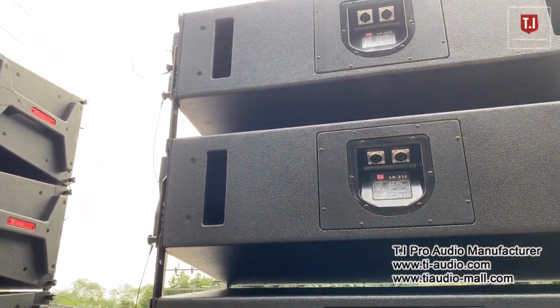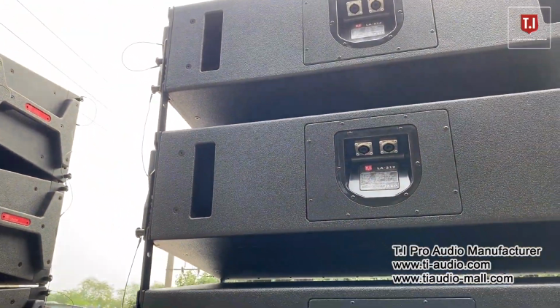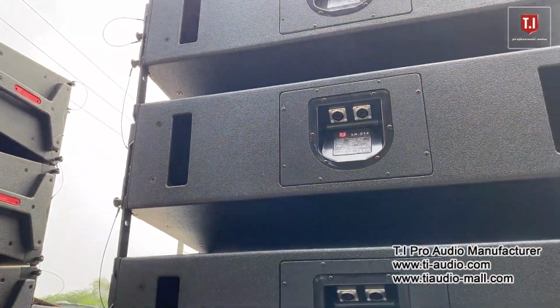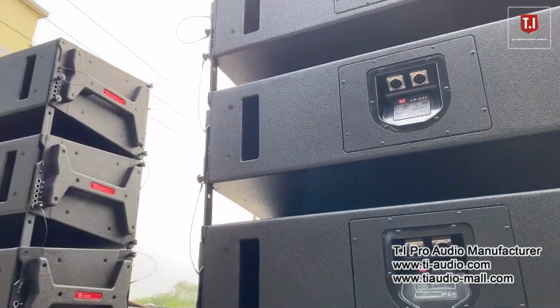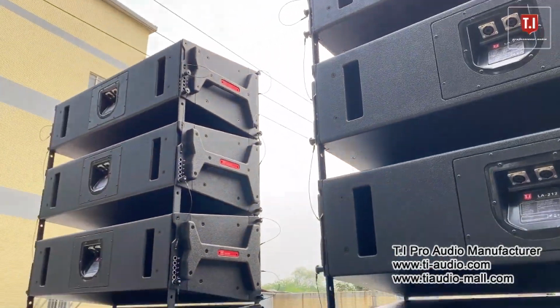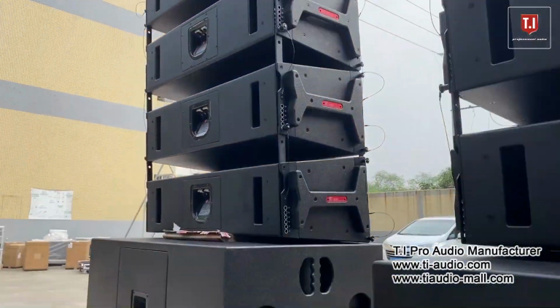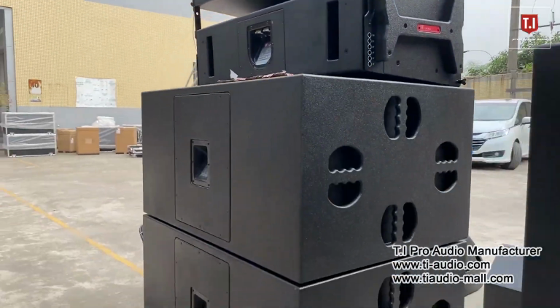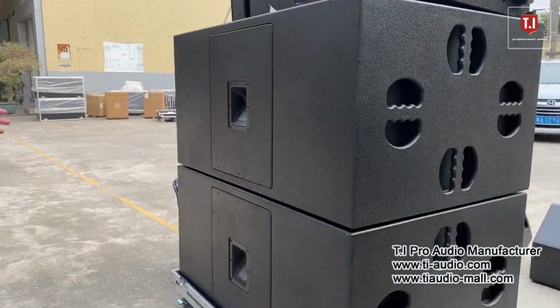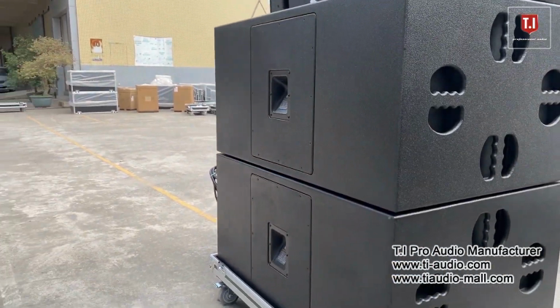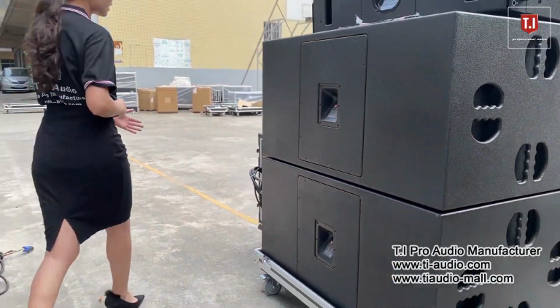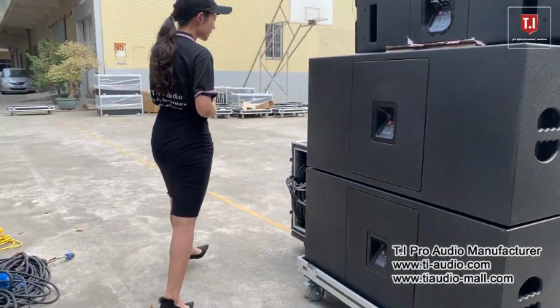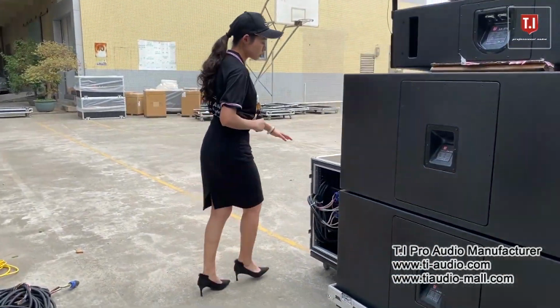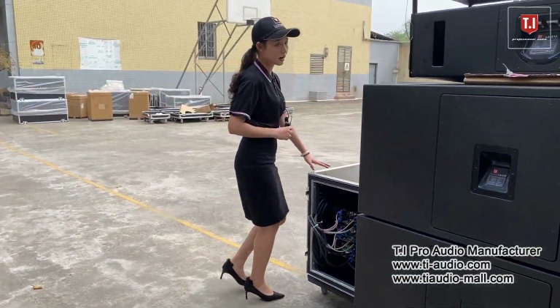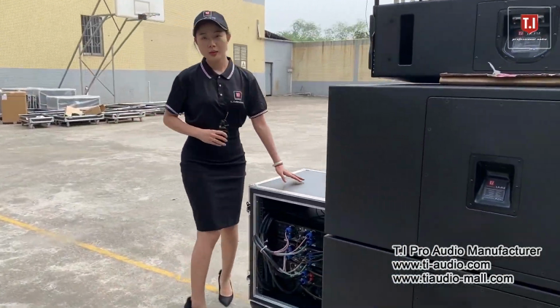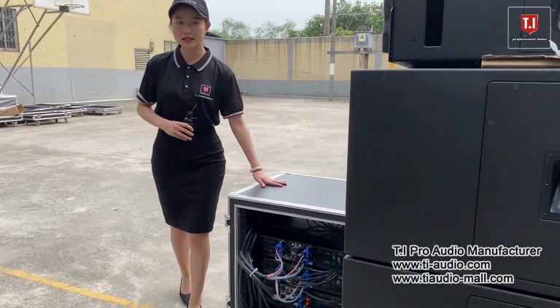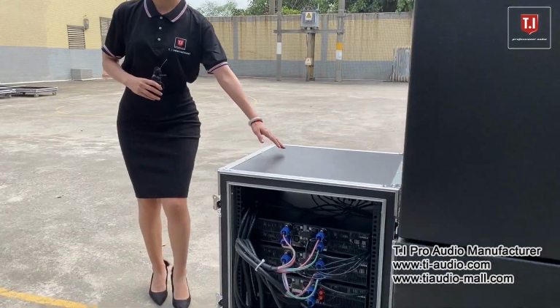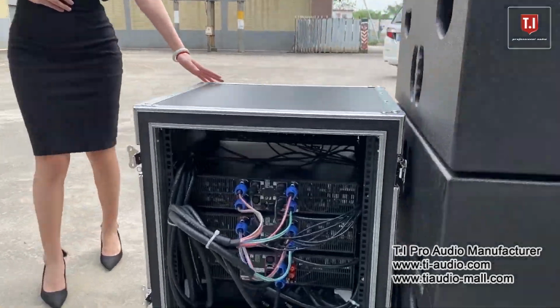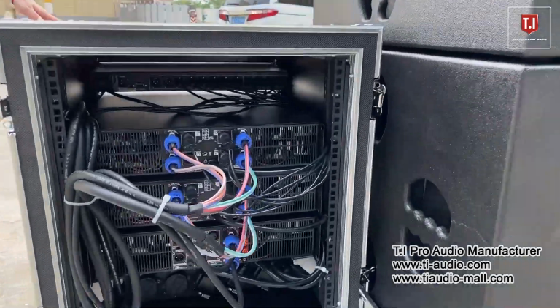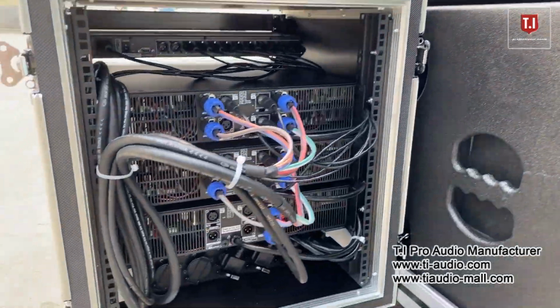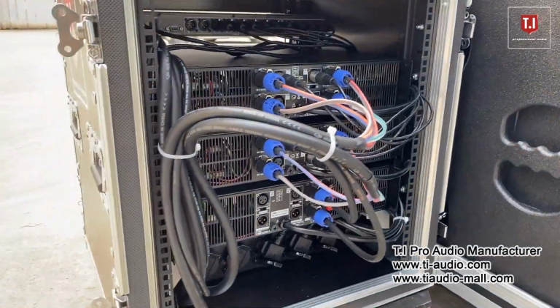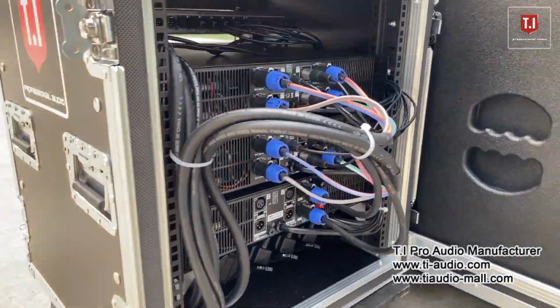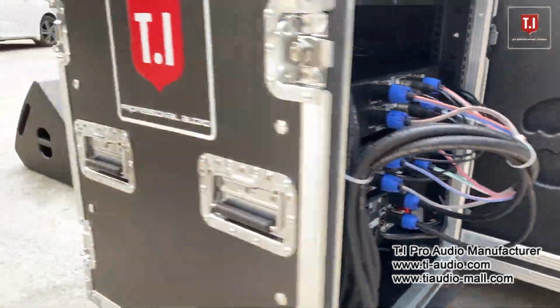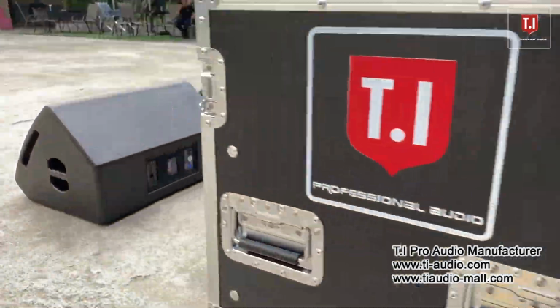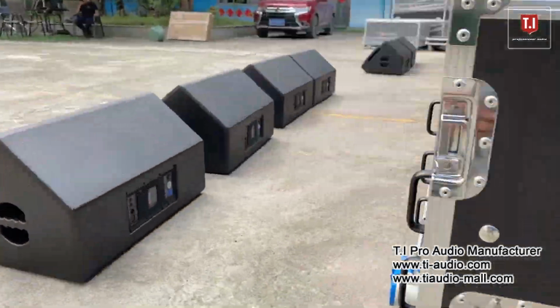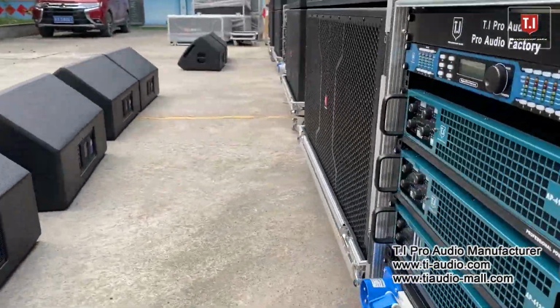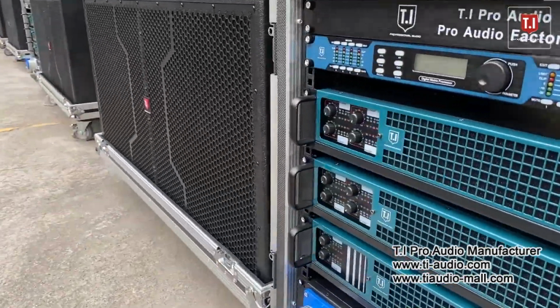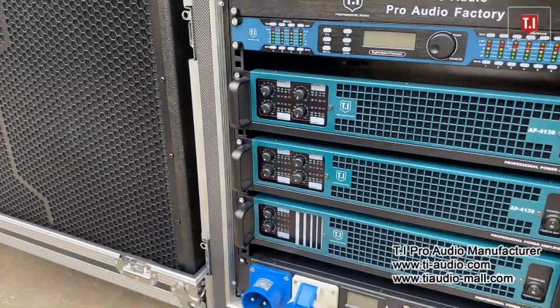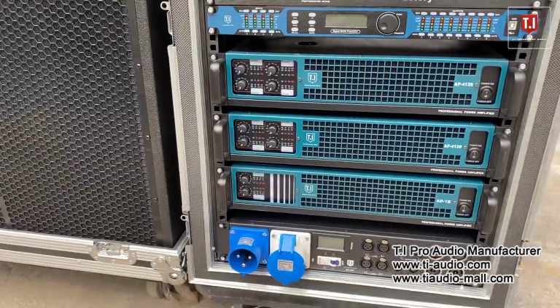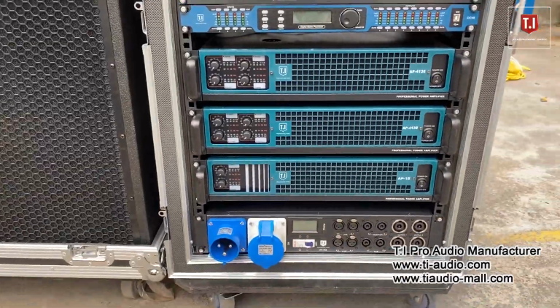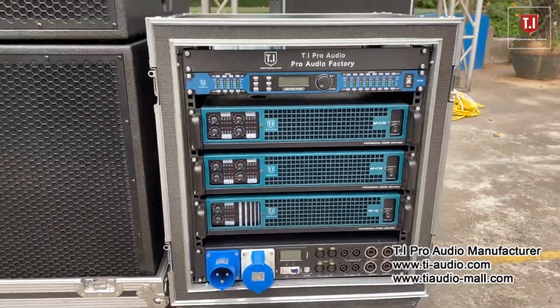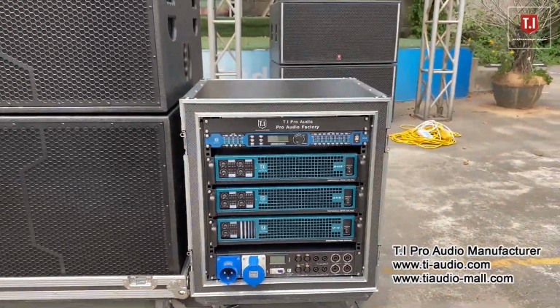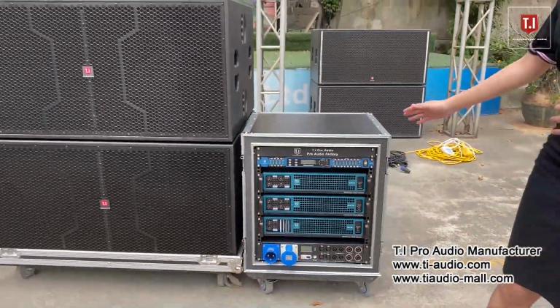The base is double 18-inch. The whole set includes our racks with the processor, amplifier, and power management. Our sound system will be adjusted and set up before shipment.